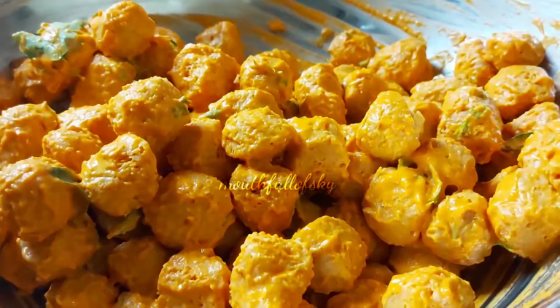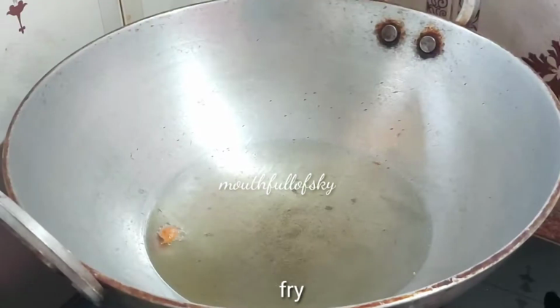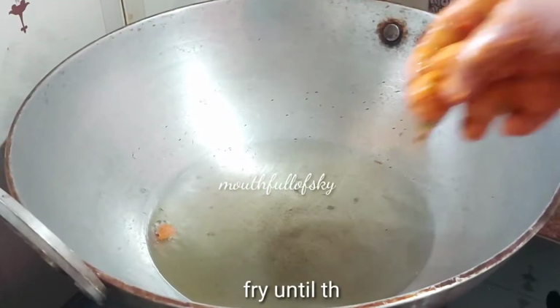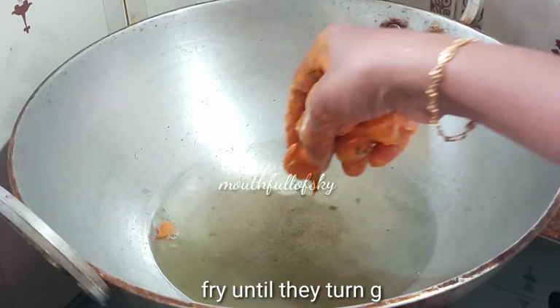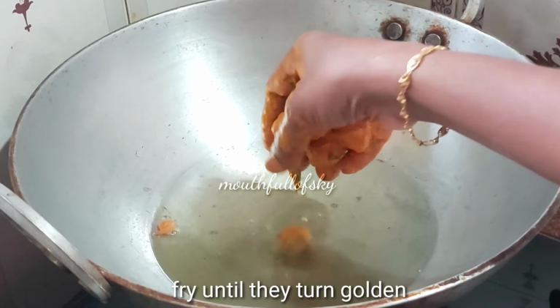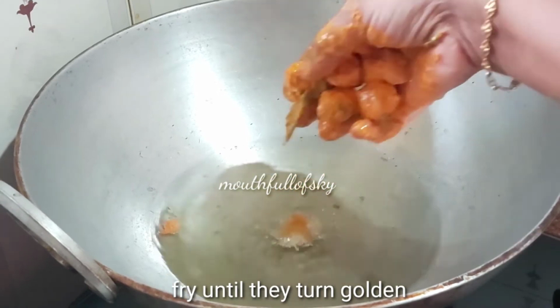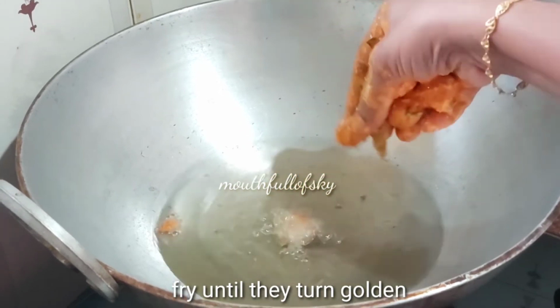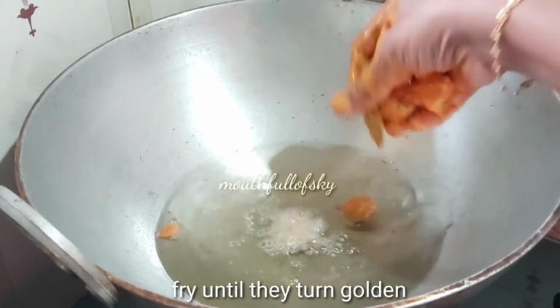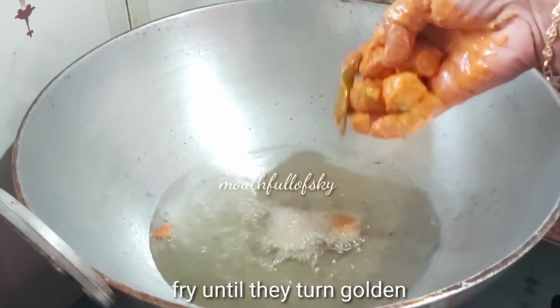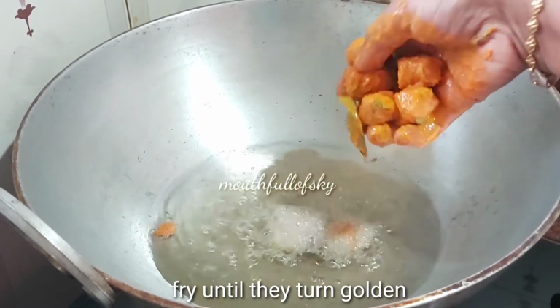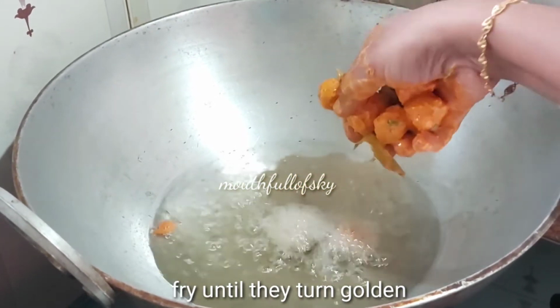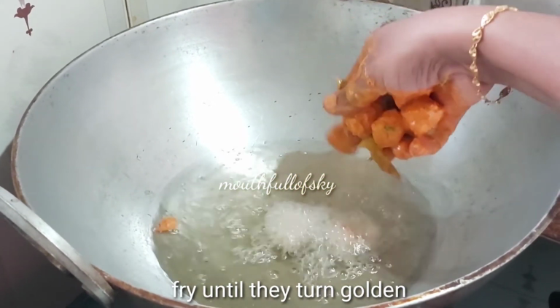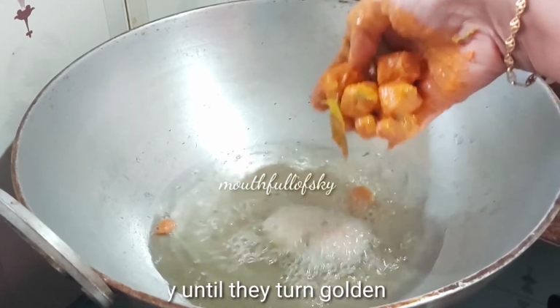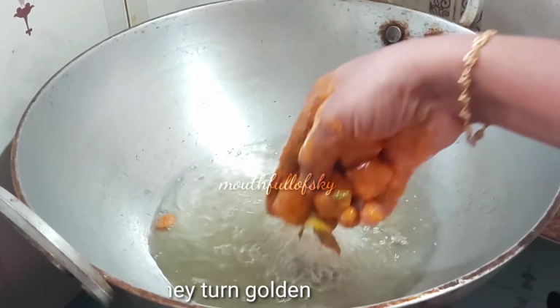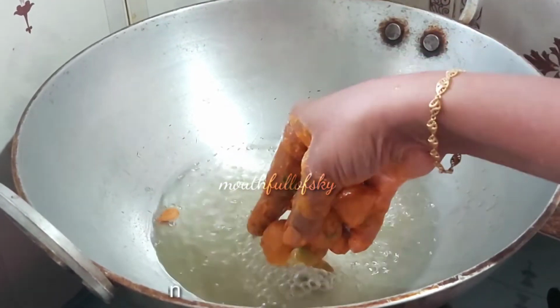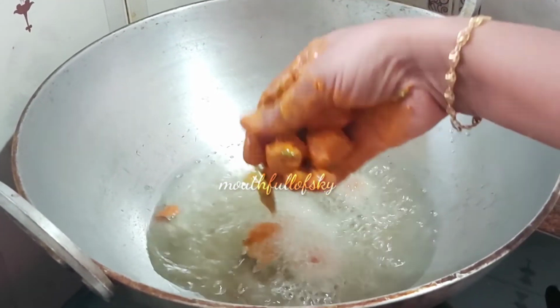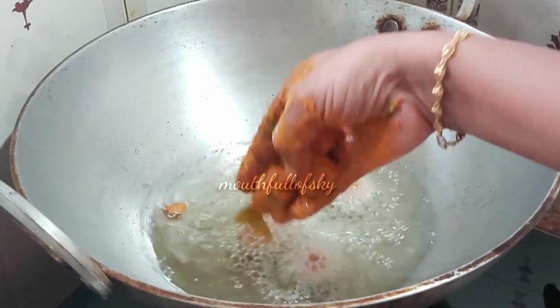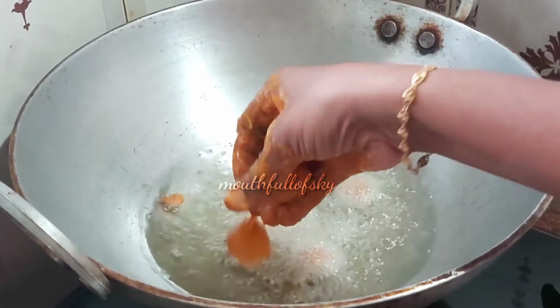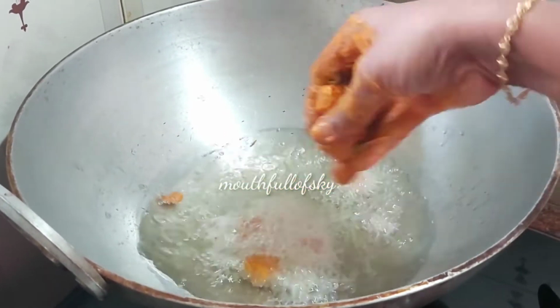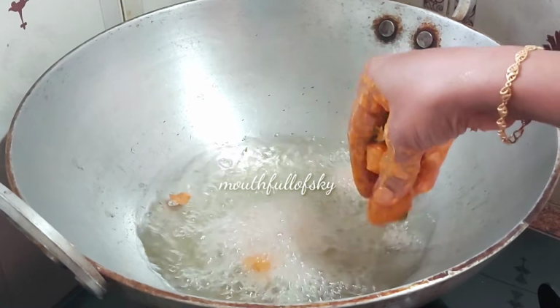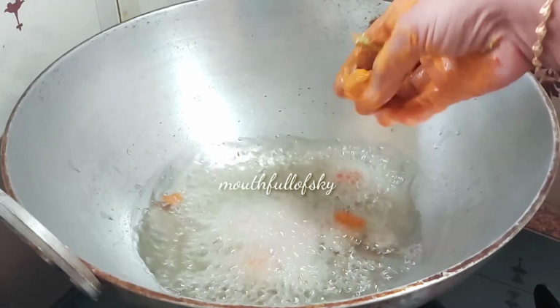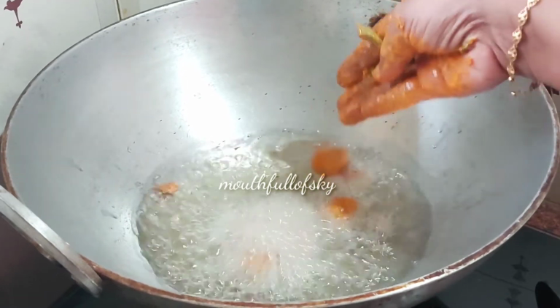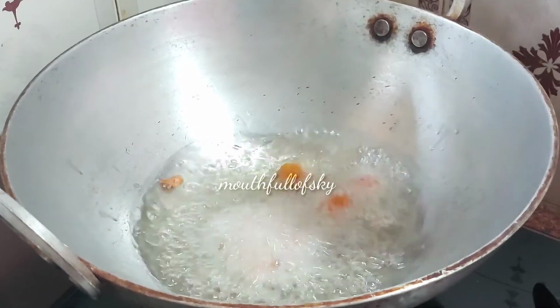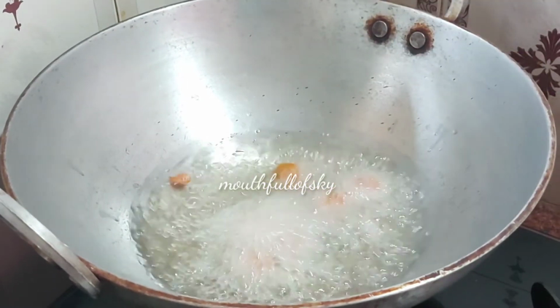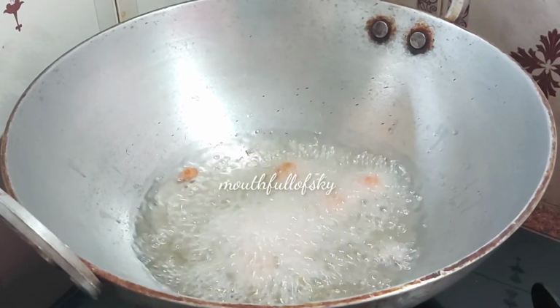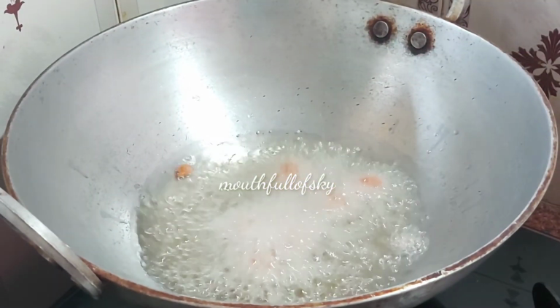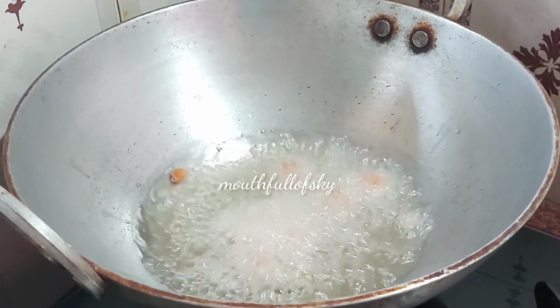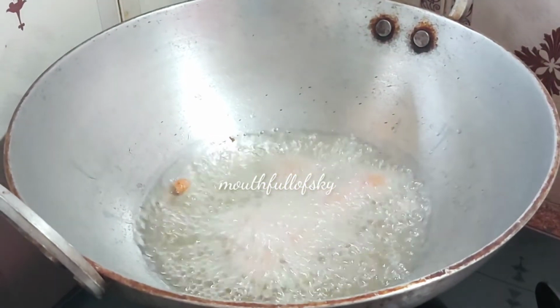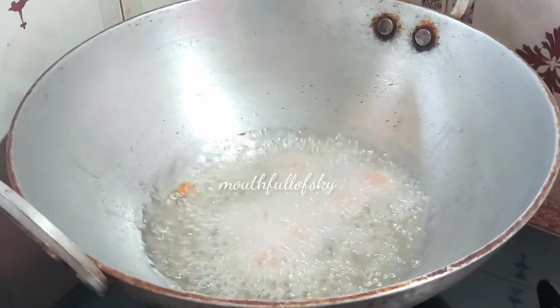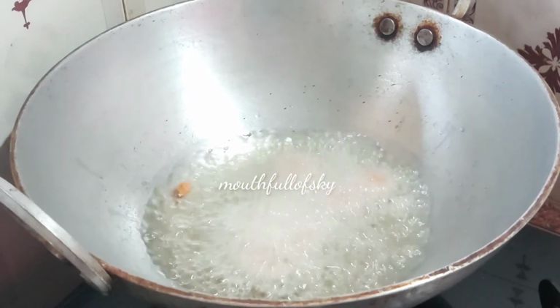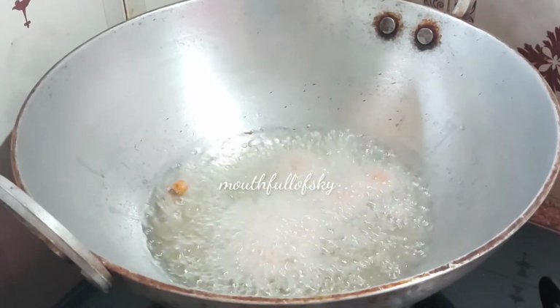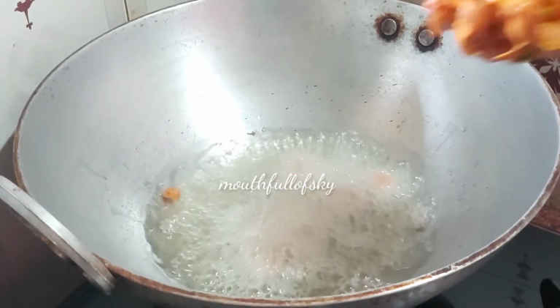Let's fry the marinated soya chunks. To the heated oil, add soya chunks and fry until they turn golden brown. Serve hot!